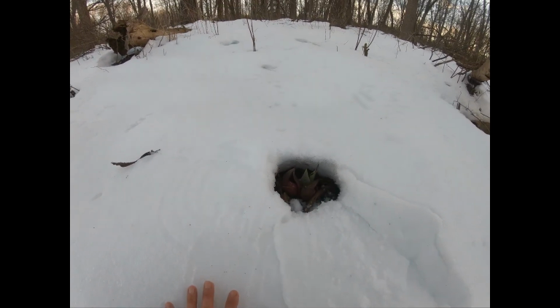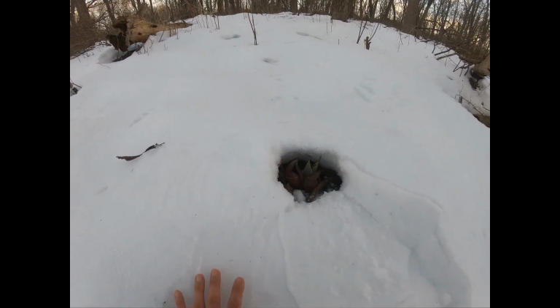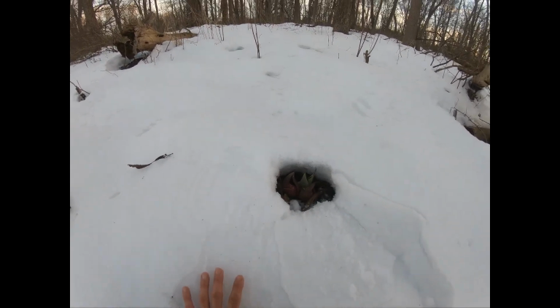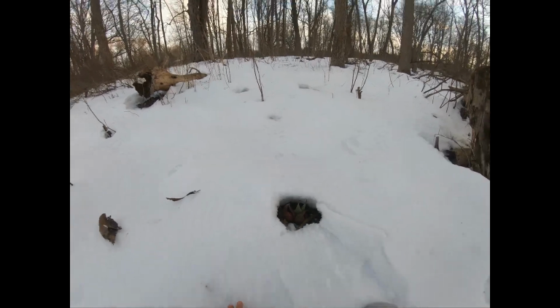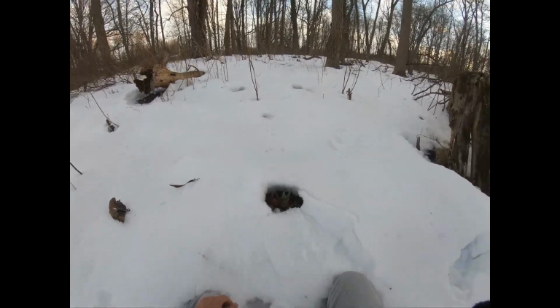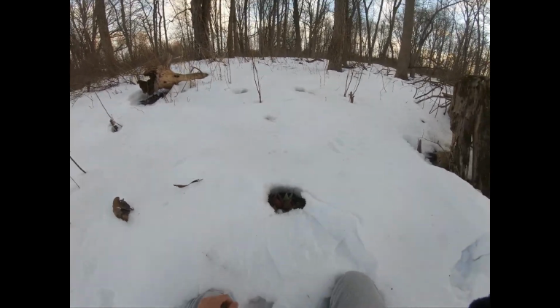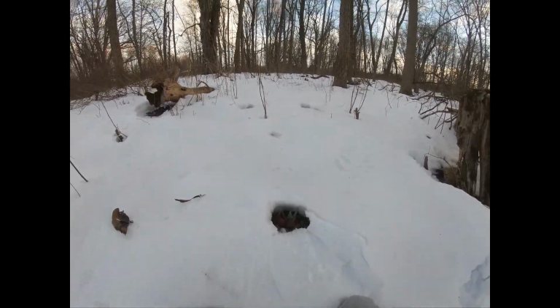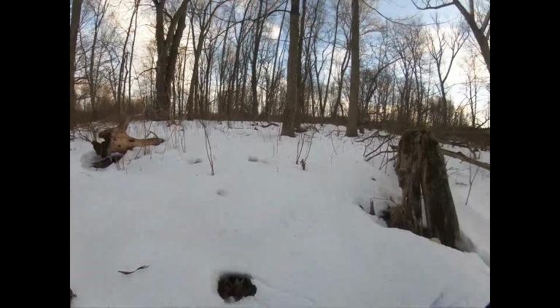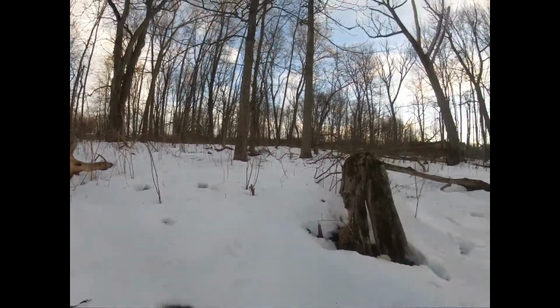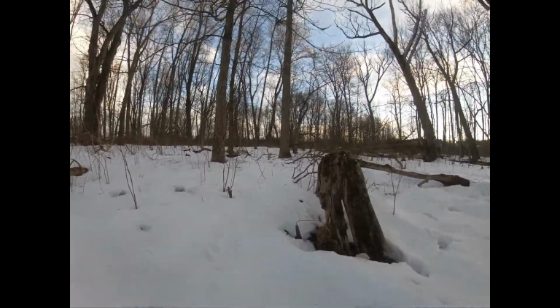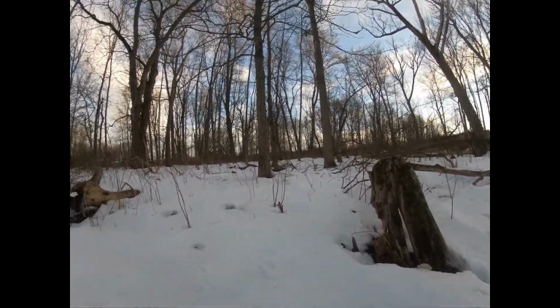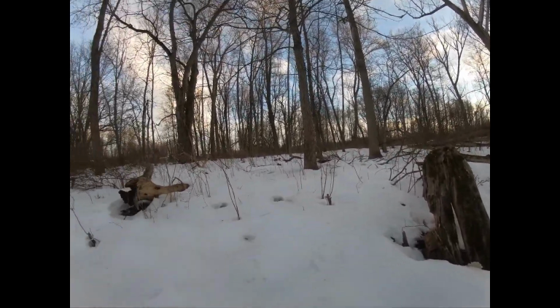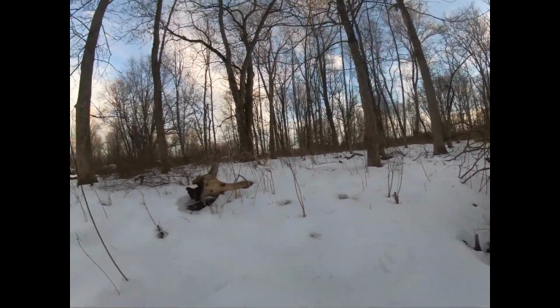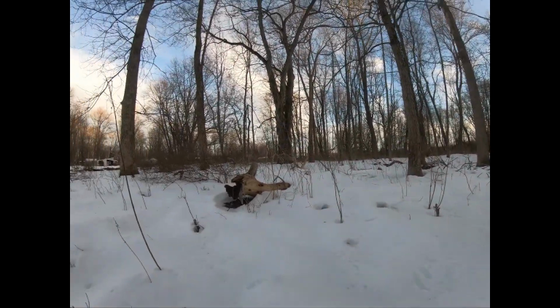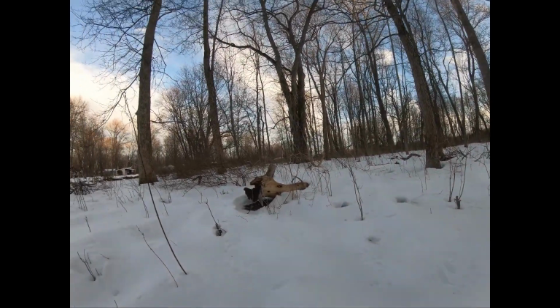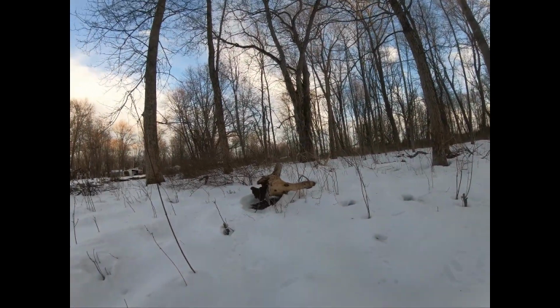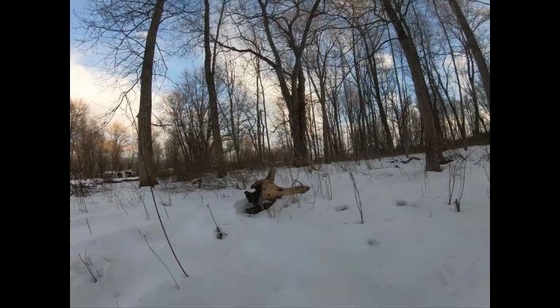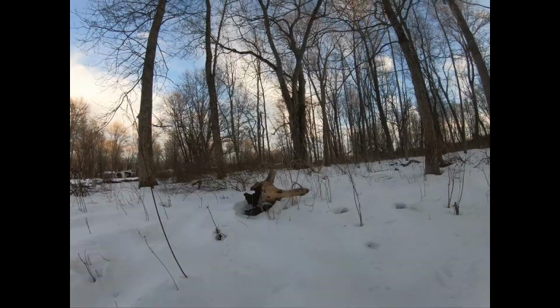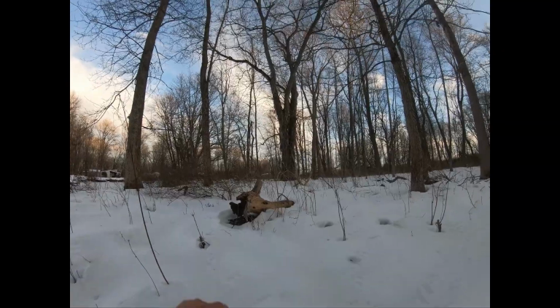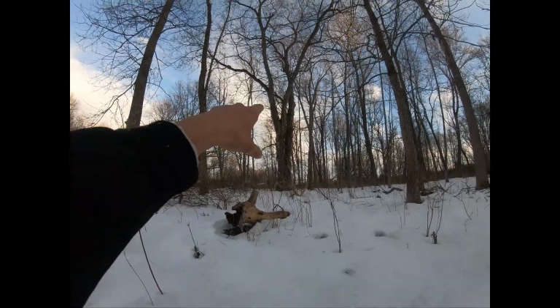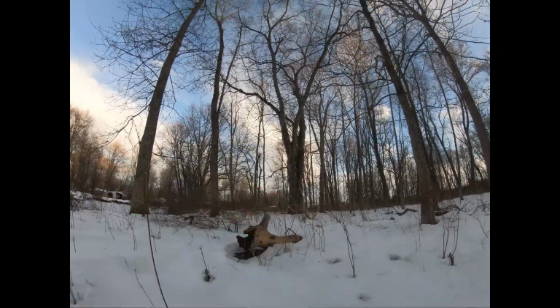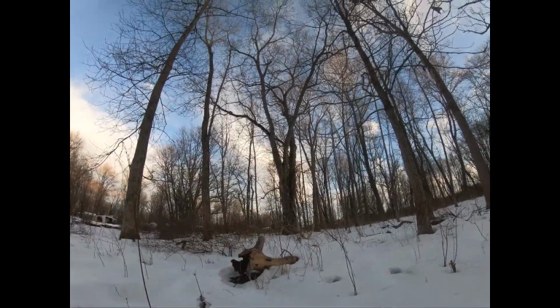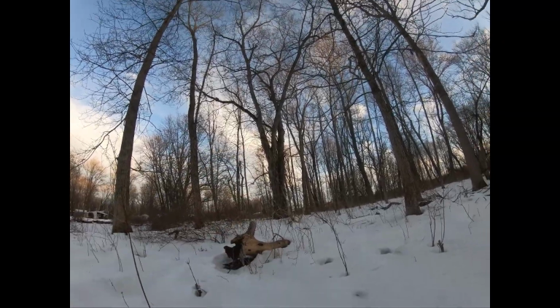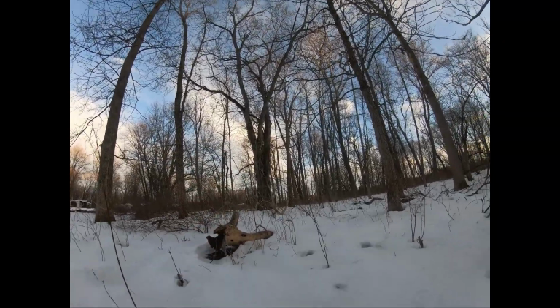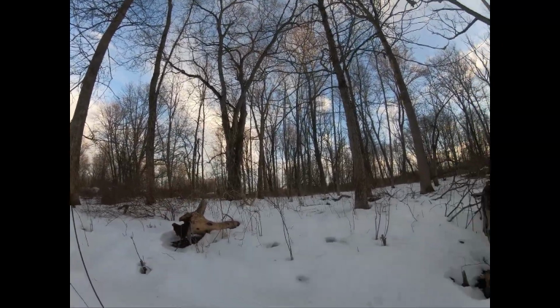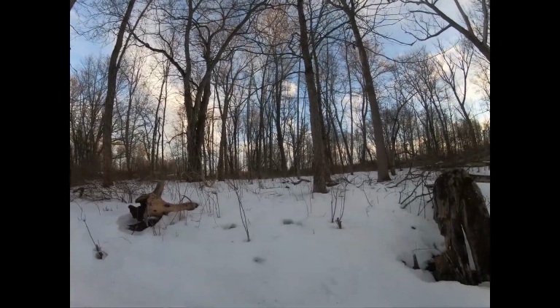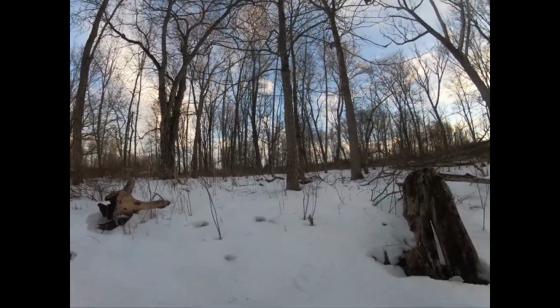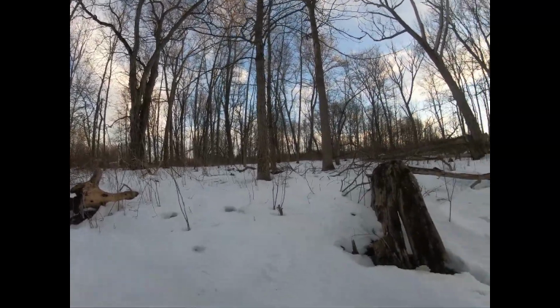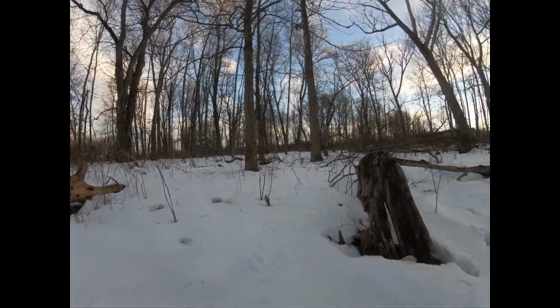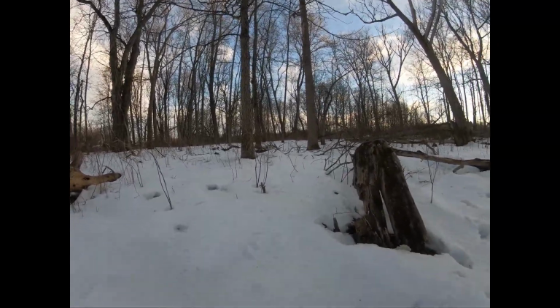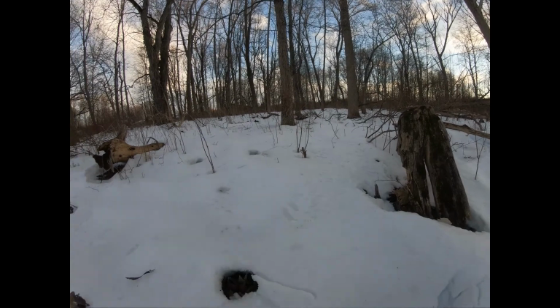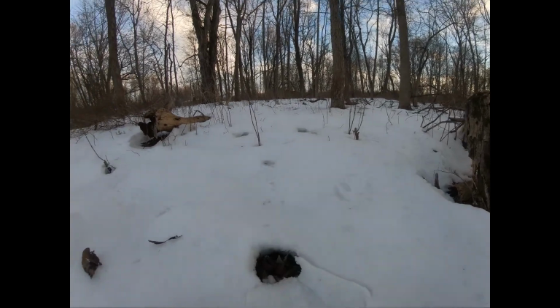Symplocarpus foetidus — skunk cabbage. What a weird habitat, what a weird time of year to find flowers! There's a nice shagbark hickory there too. It's wonderful.